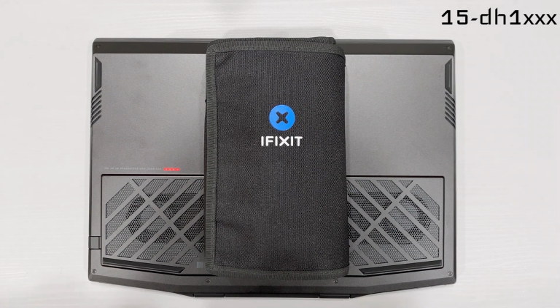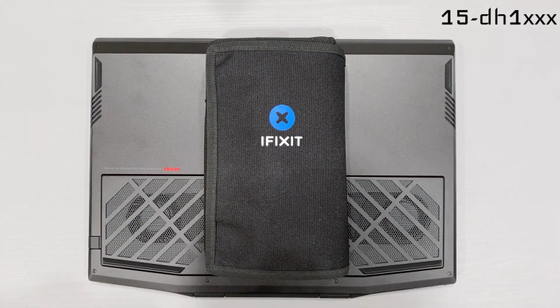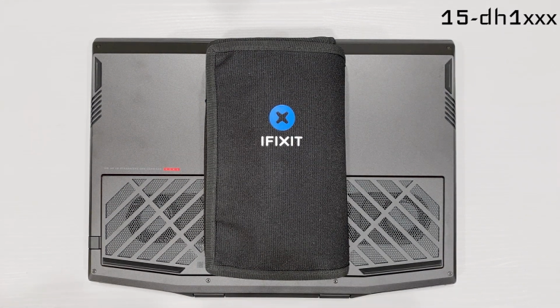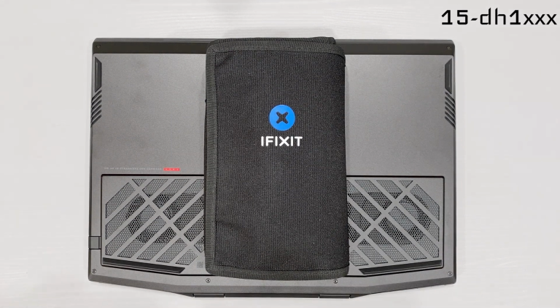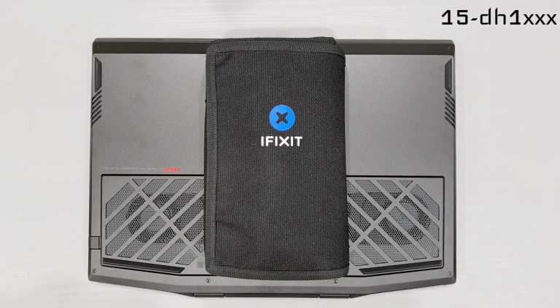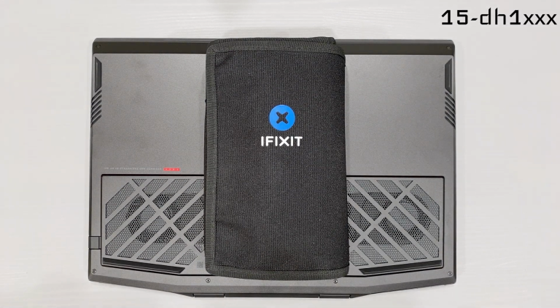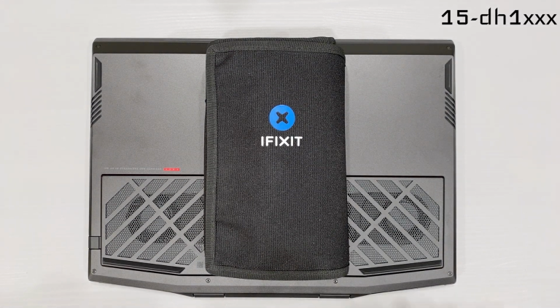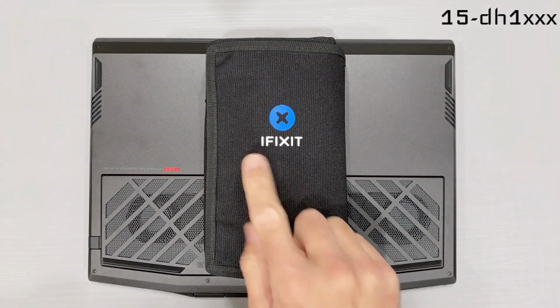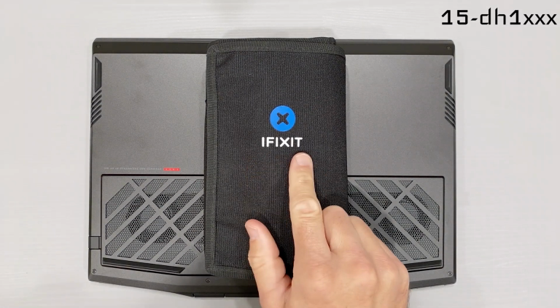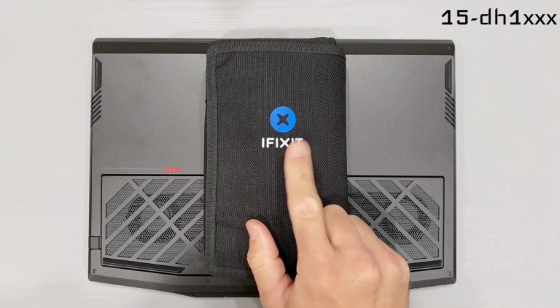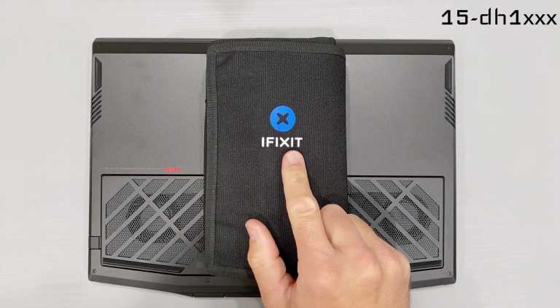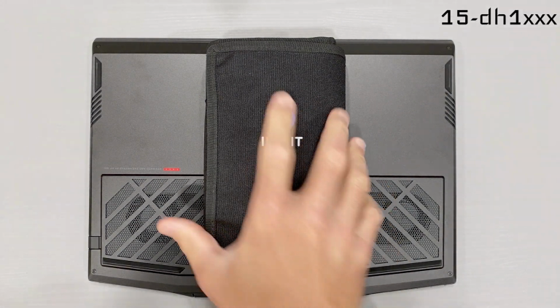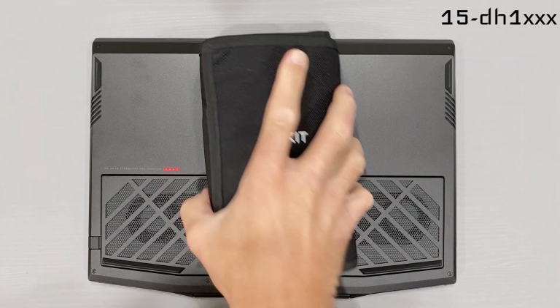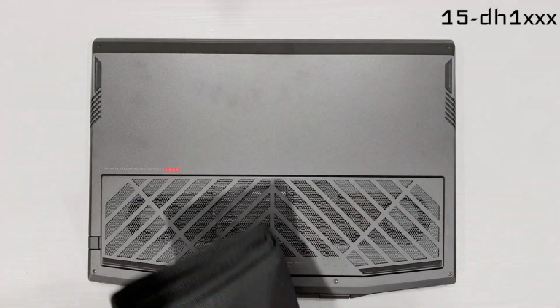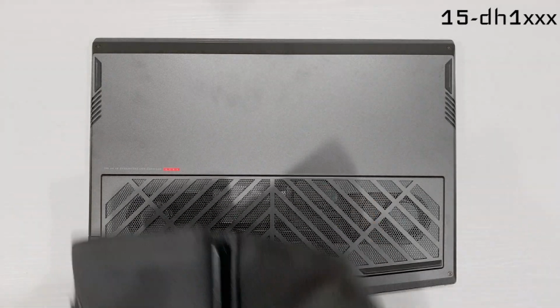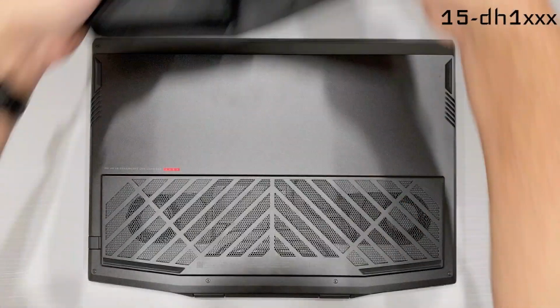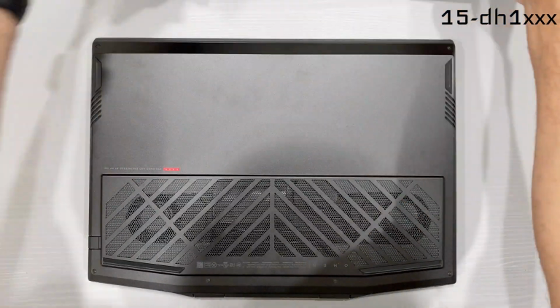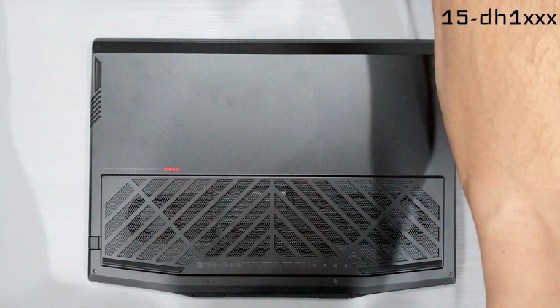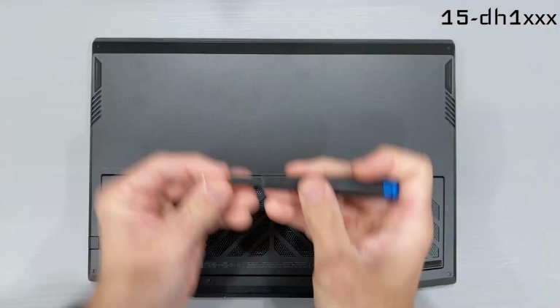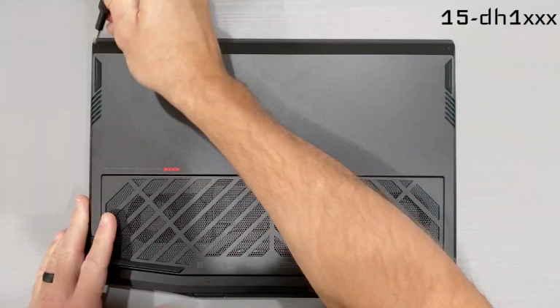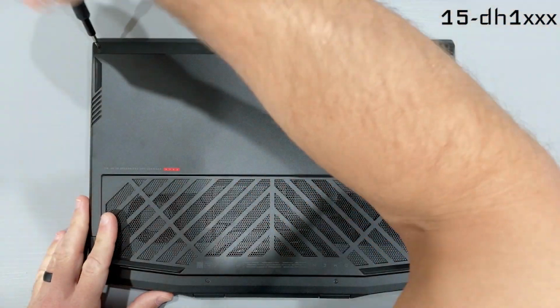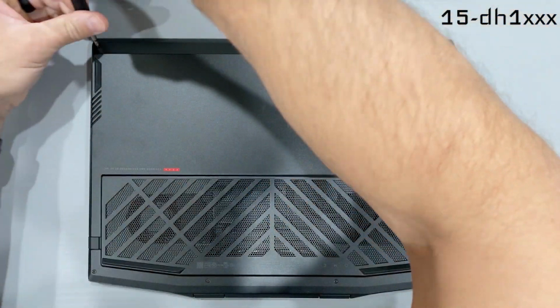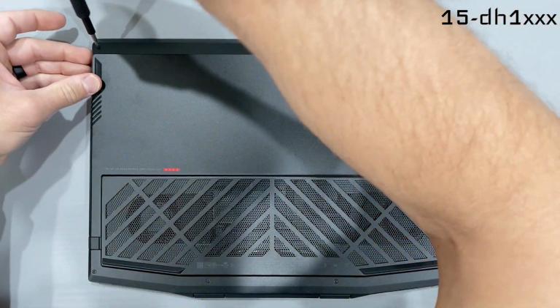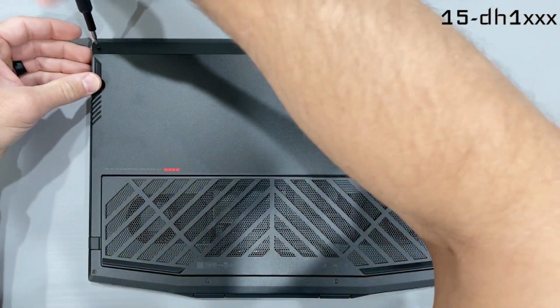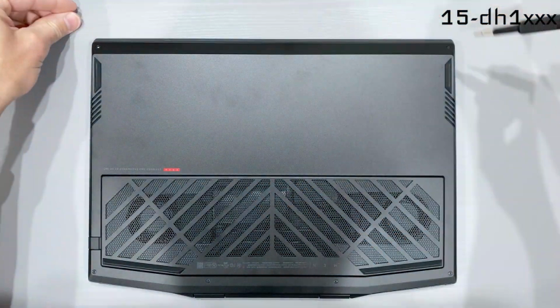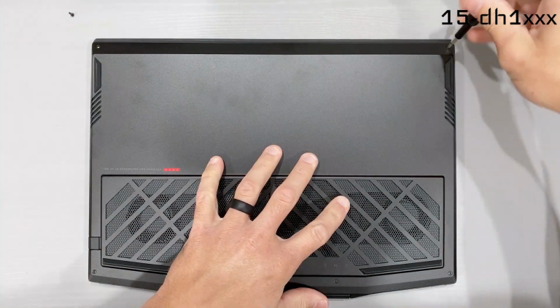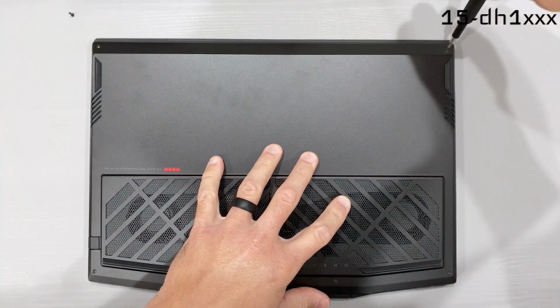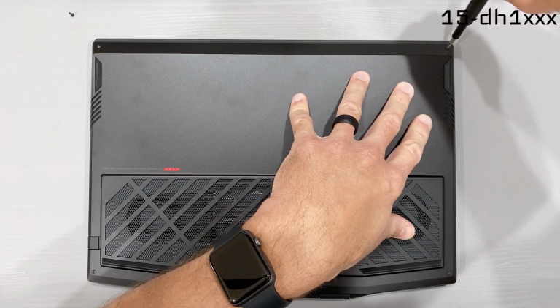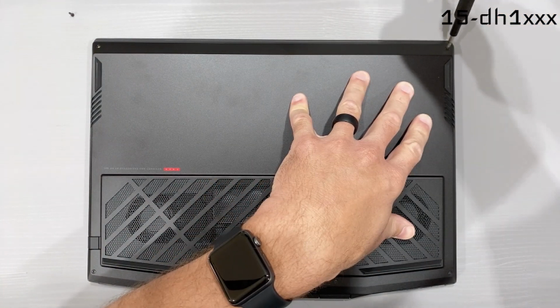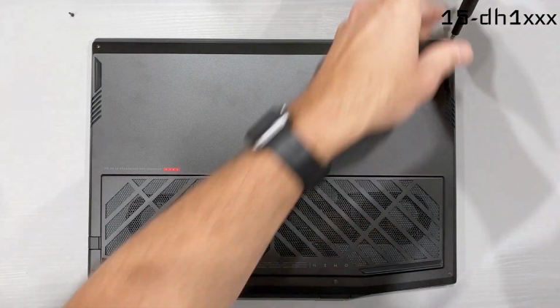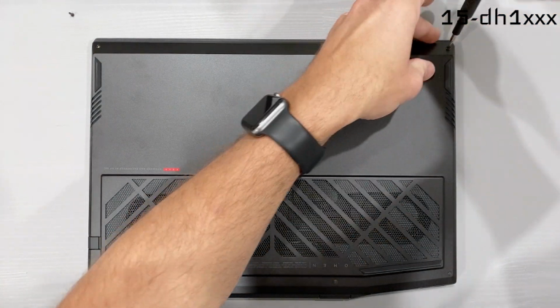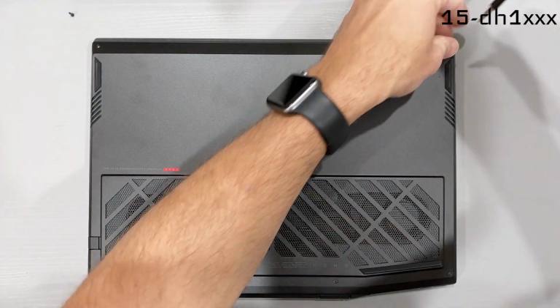This is an easy teardown and repaste thanks to the iFixit ProTek Toolkit. Link in the description for that. Now there's something special that I want to add during this process today that I'd like HP to see and have their engineers take a look at.